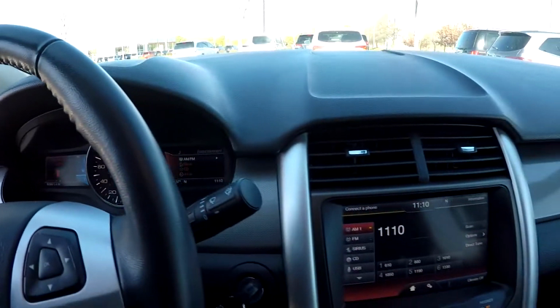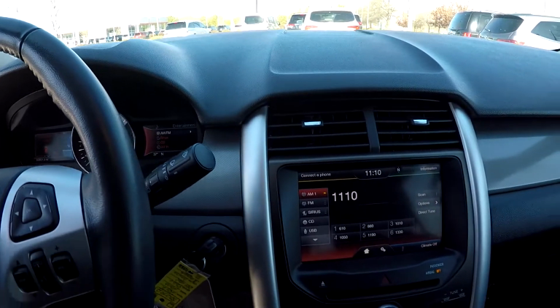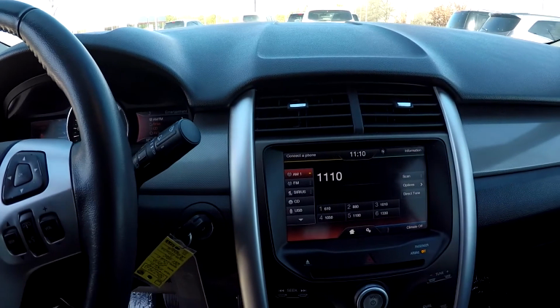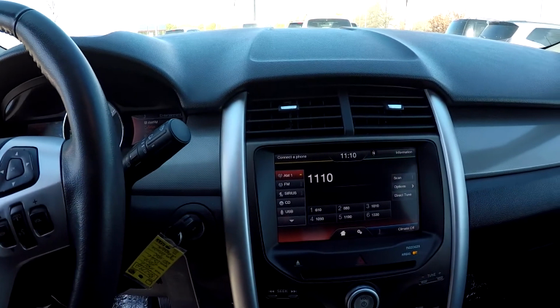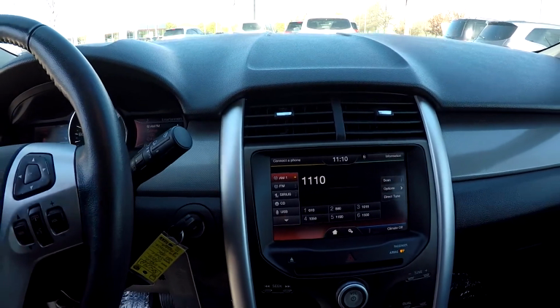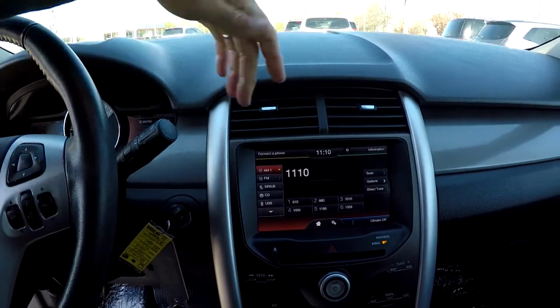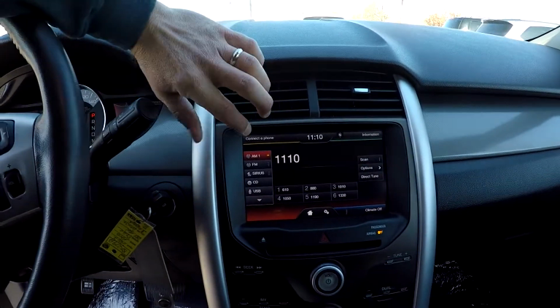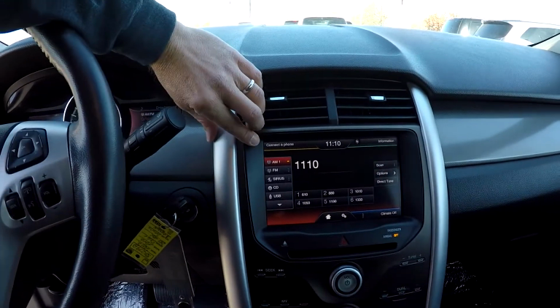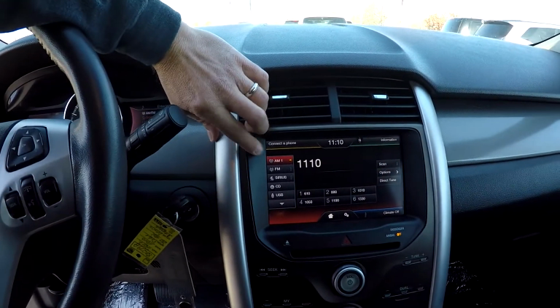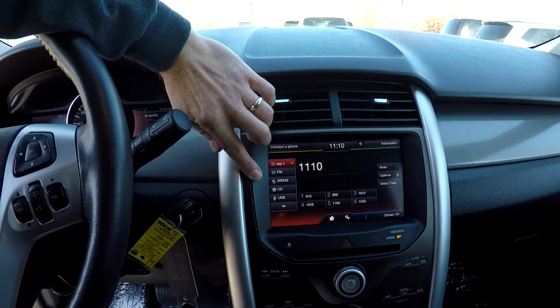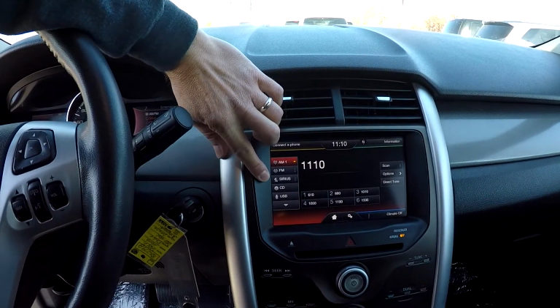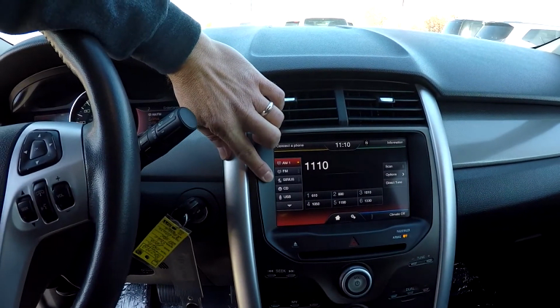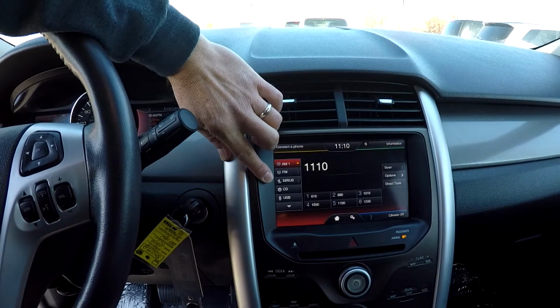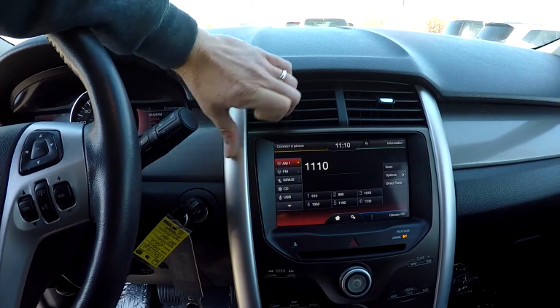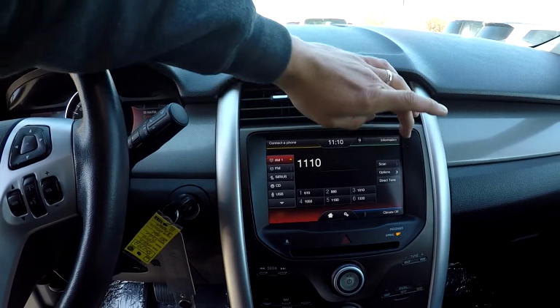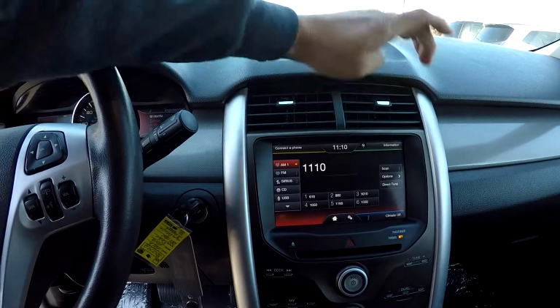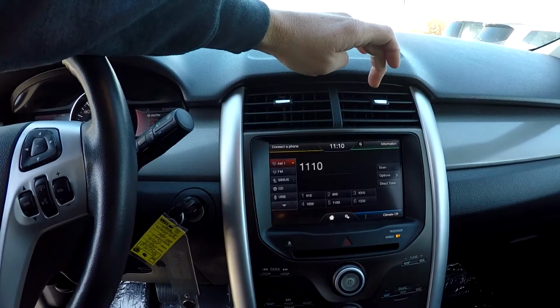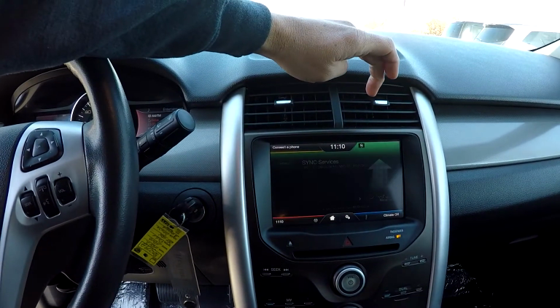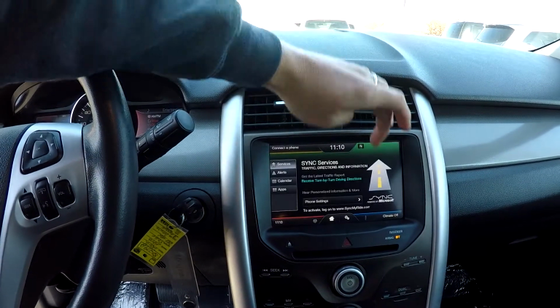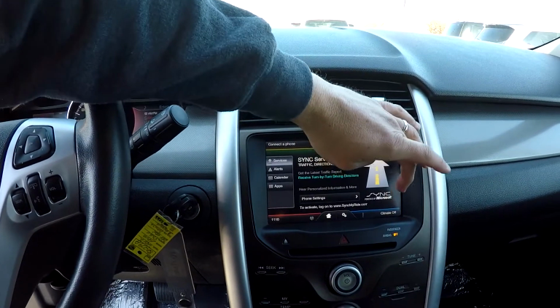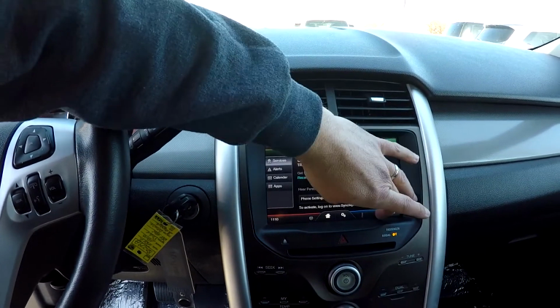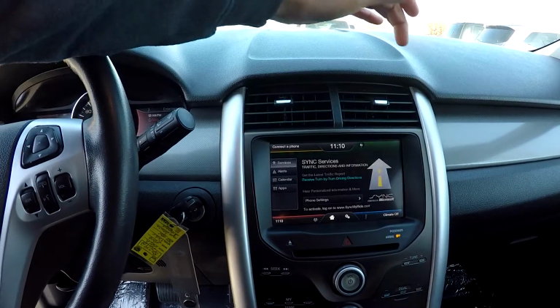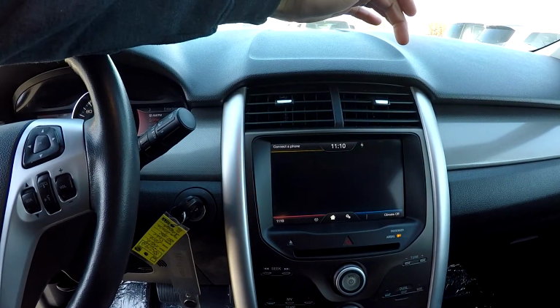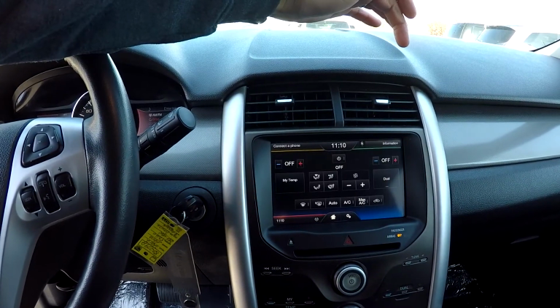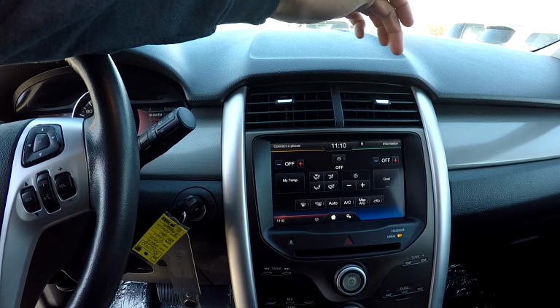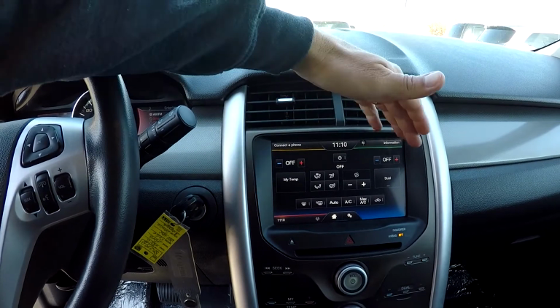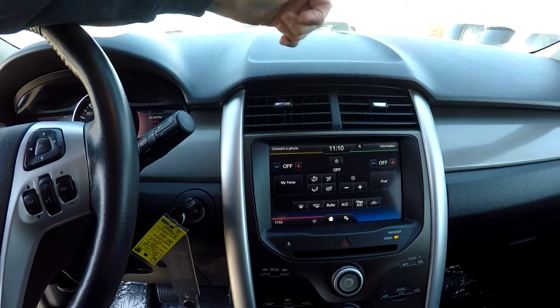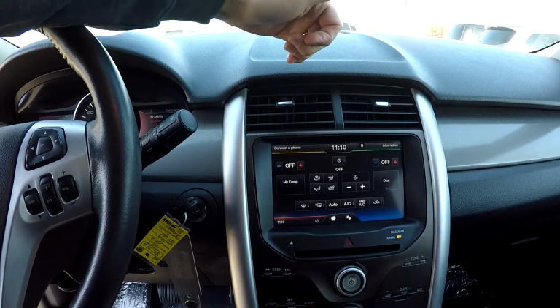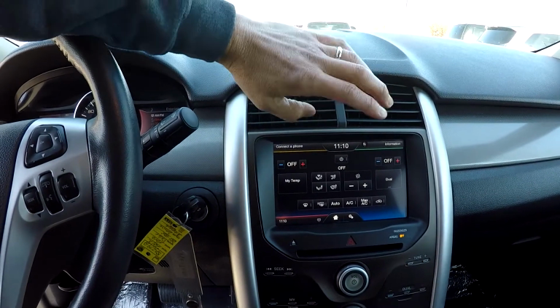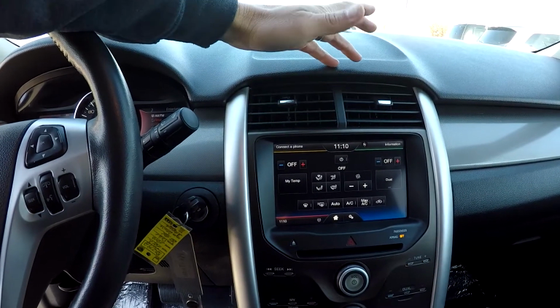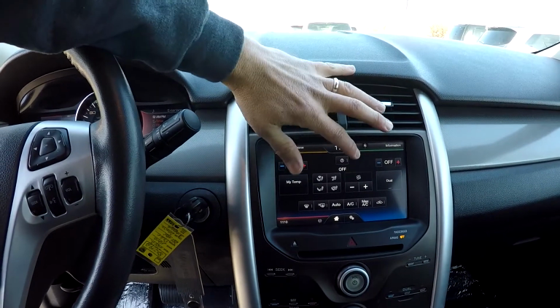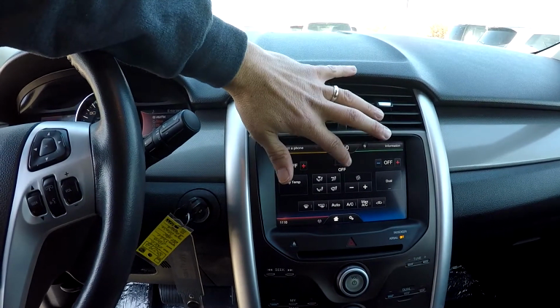Your information display here in the center is gonna be touch screen. You've got AM, FM, Sirius satellite radio, and CD. Pull up your information screen and climate control — everything here is gonna be touch screen, so it's easy to use and operate.